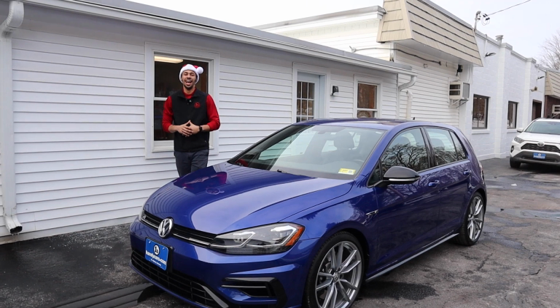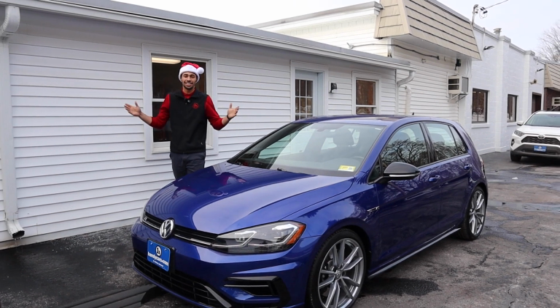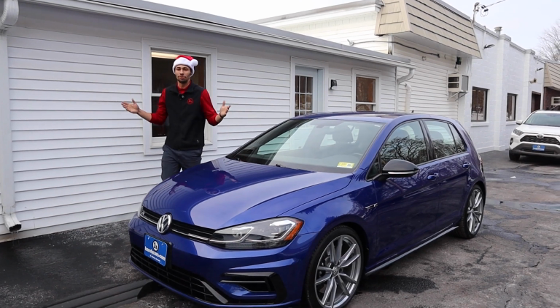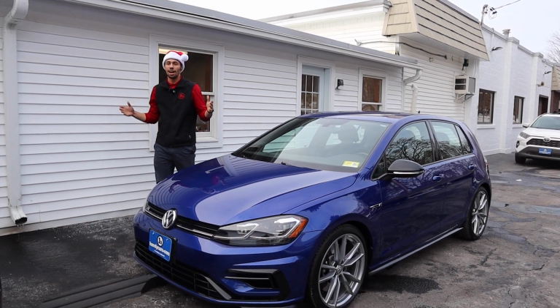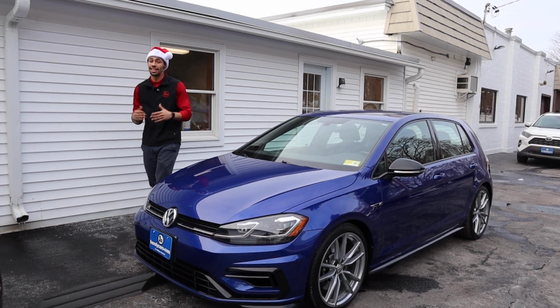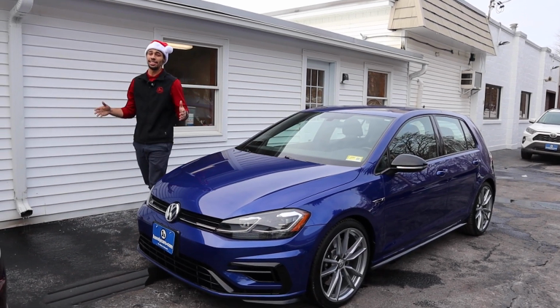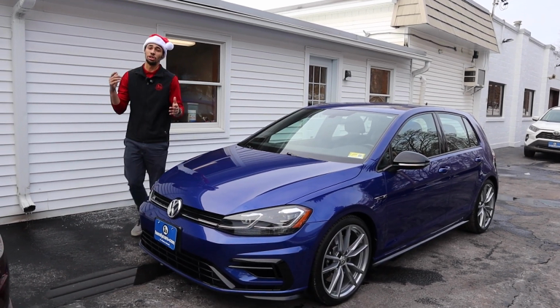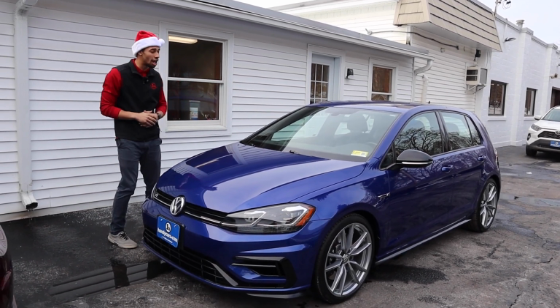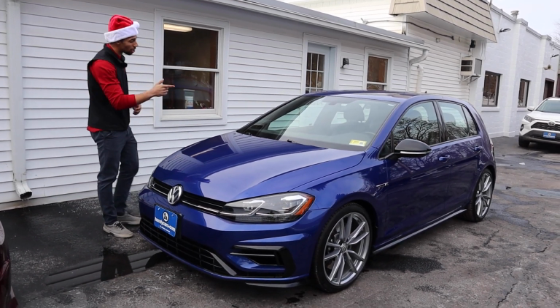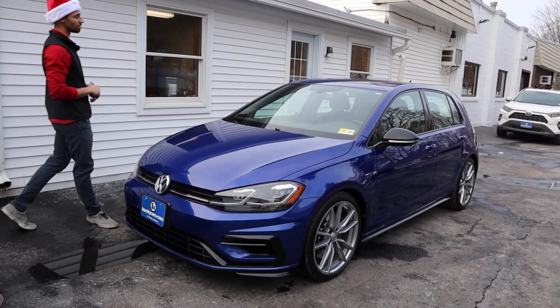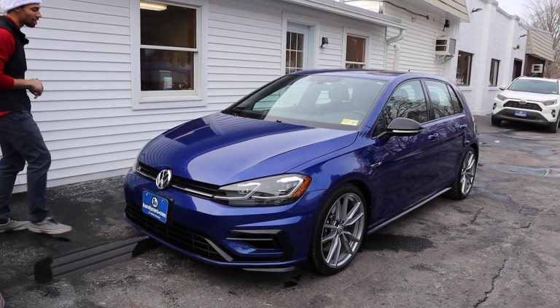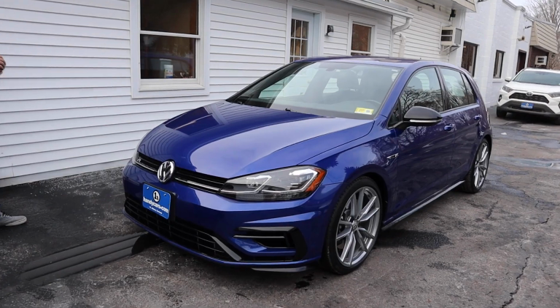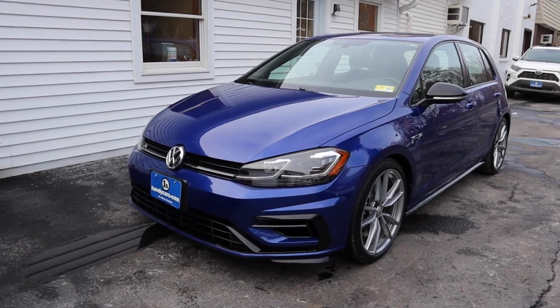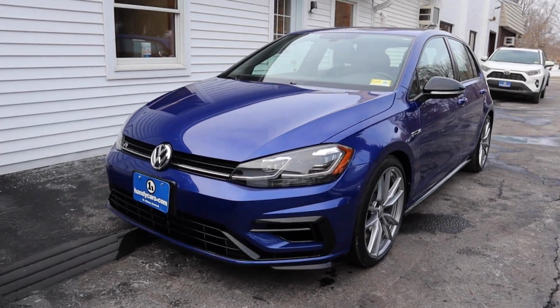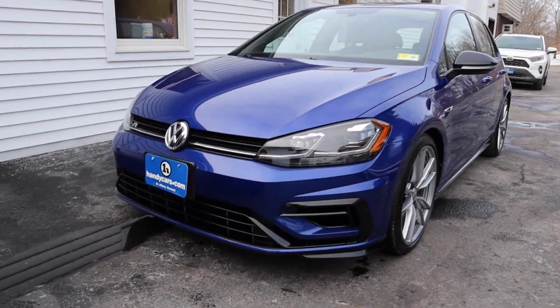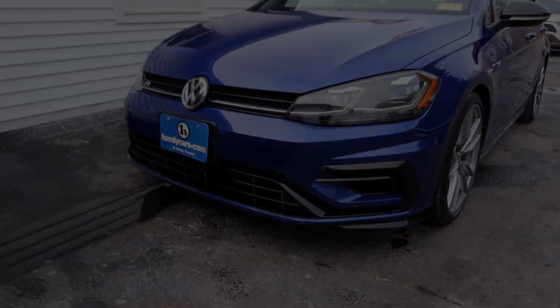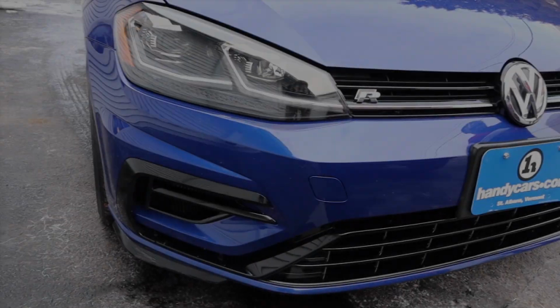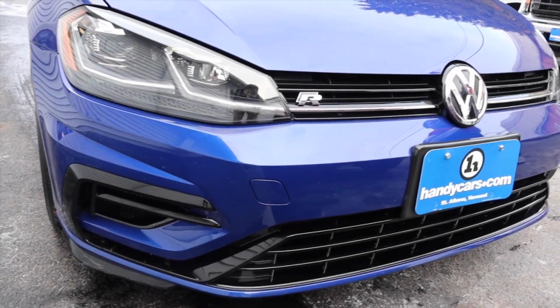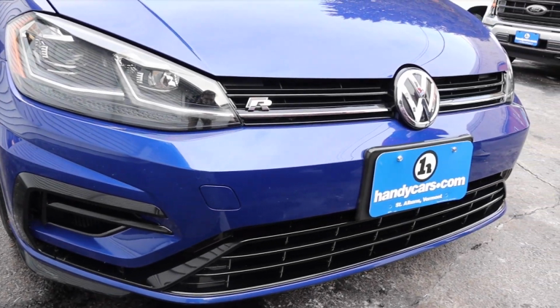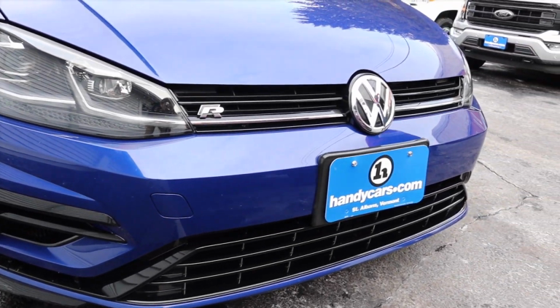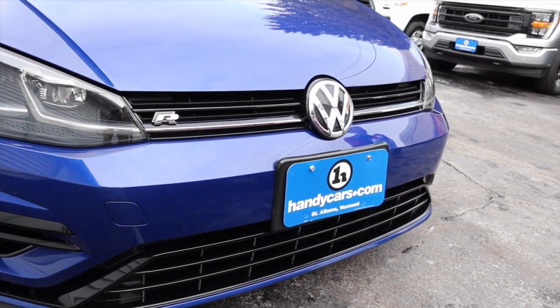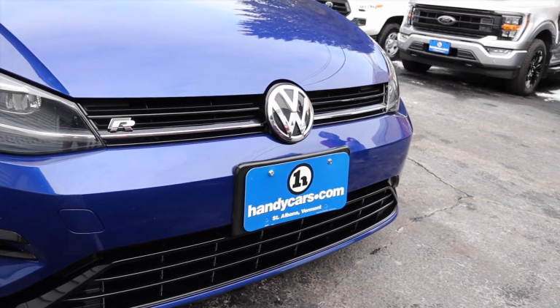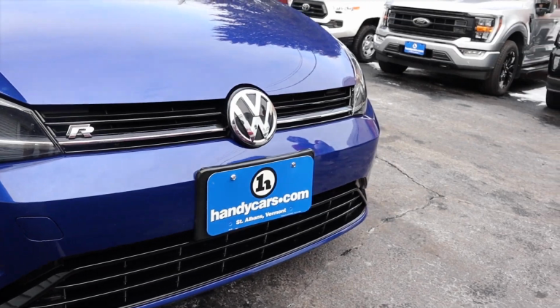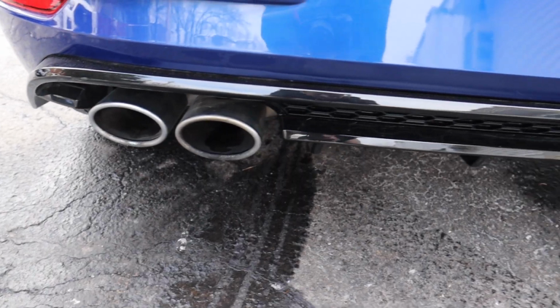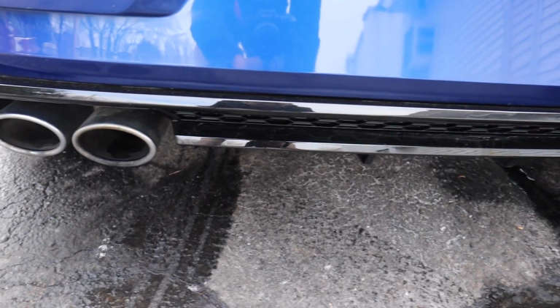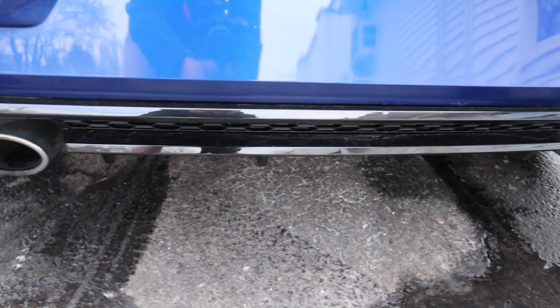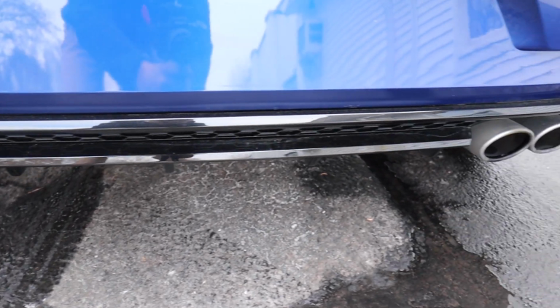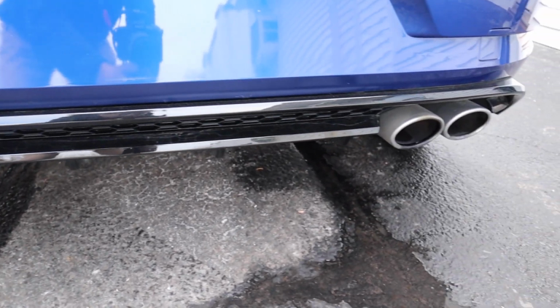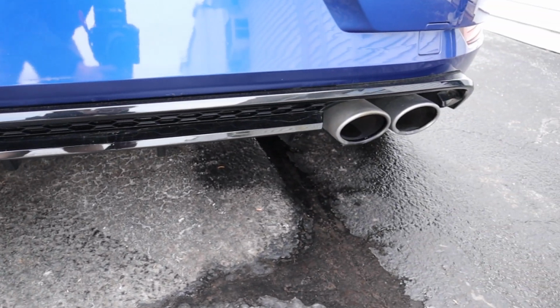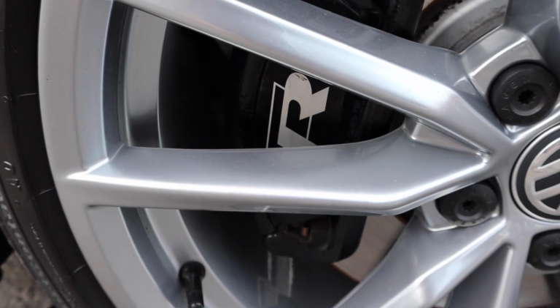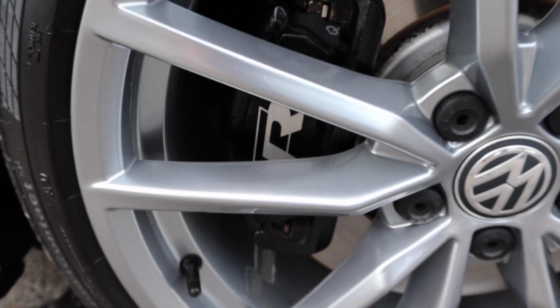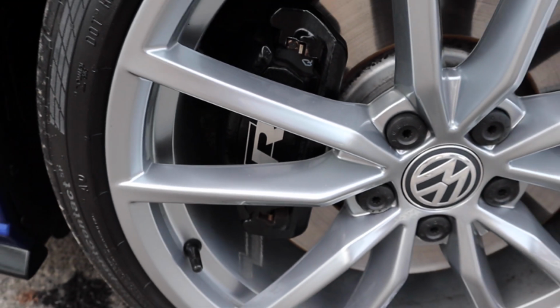Hey, this is Gabriel from HandyCars, and tis the season to be jolly, only because of this 2019 Volkswagen Golf R. I'll show you the condition of the vehicle — I love the blue, the black outlining throughout this vehicle, very nice.